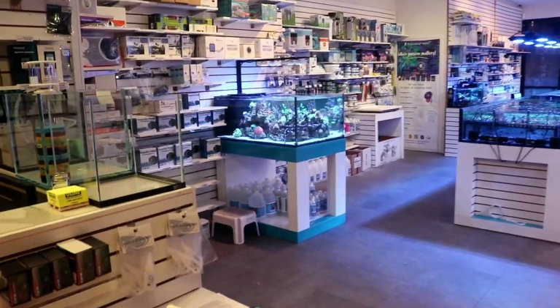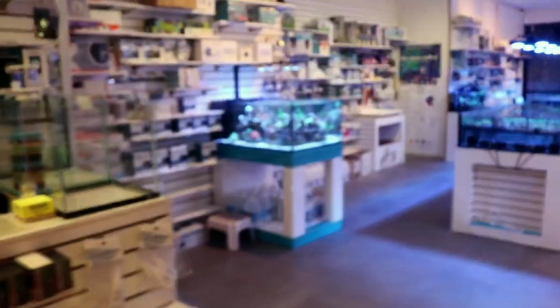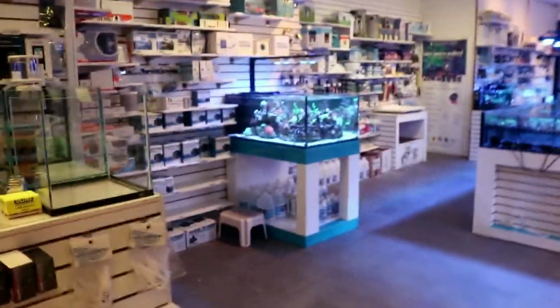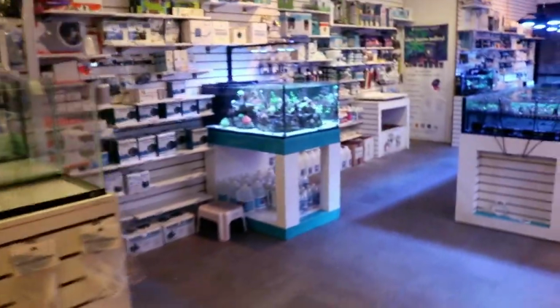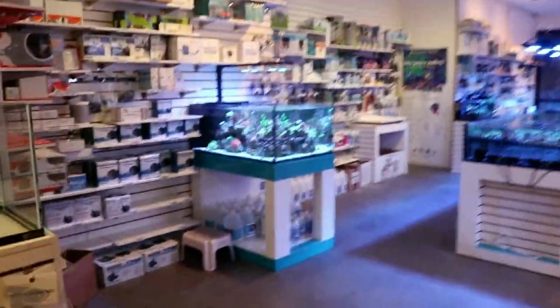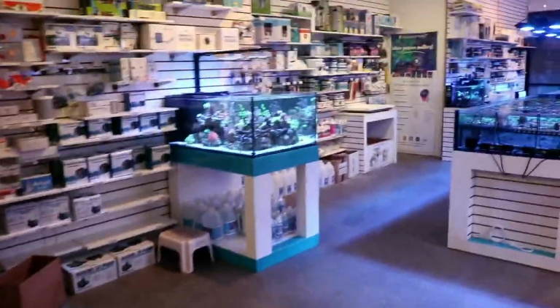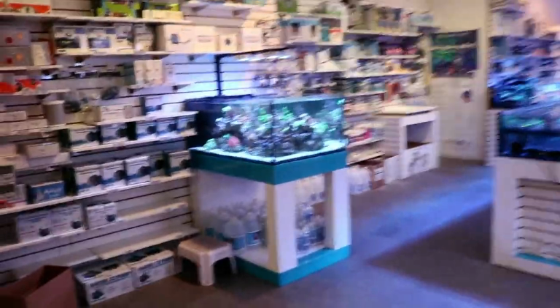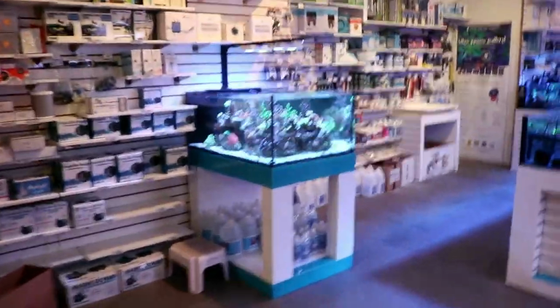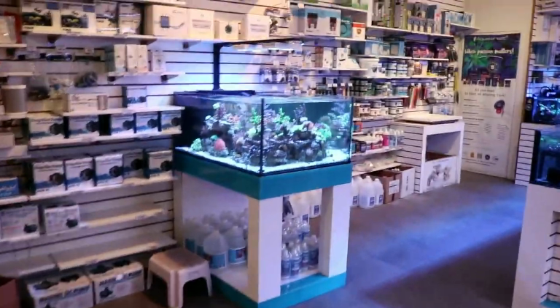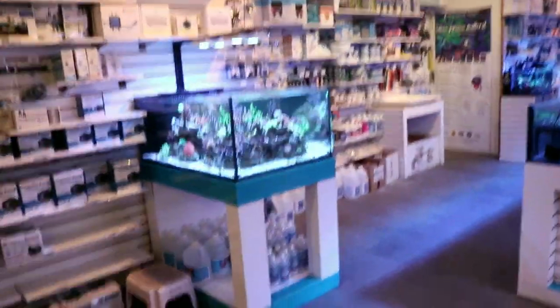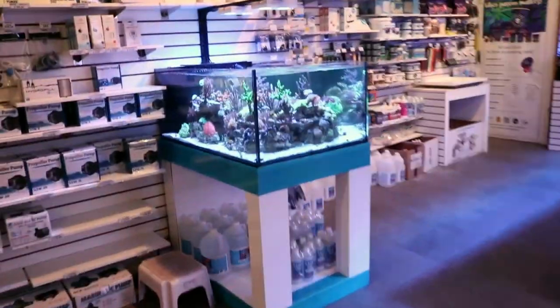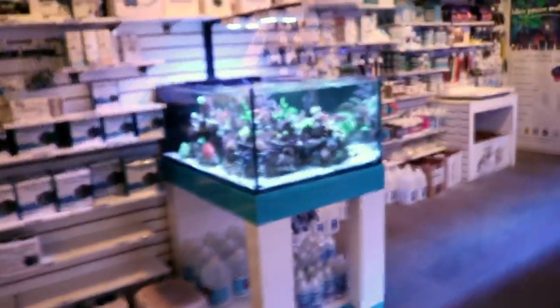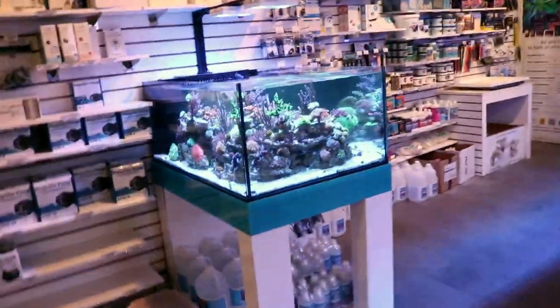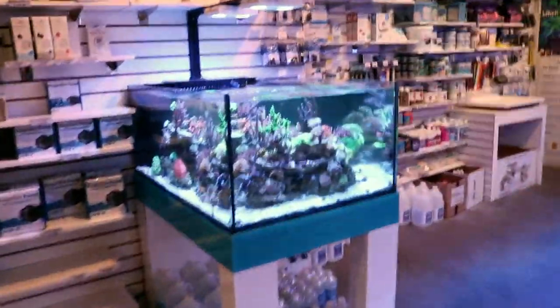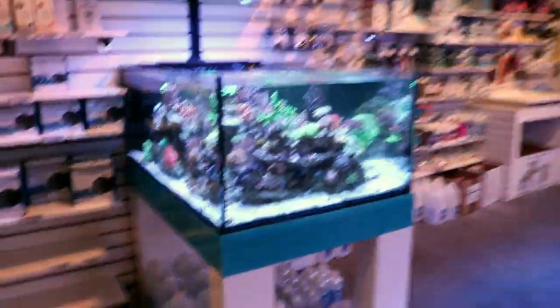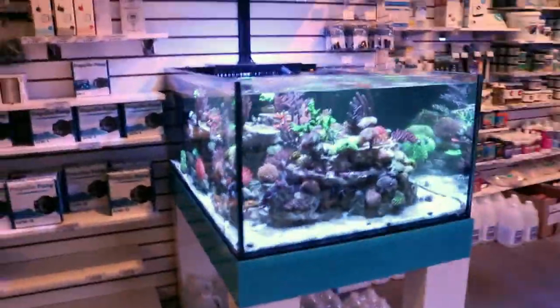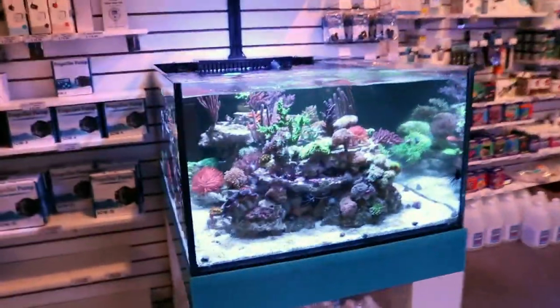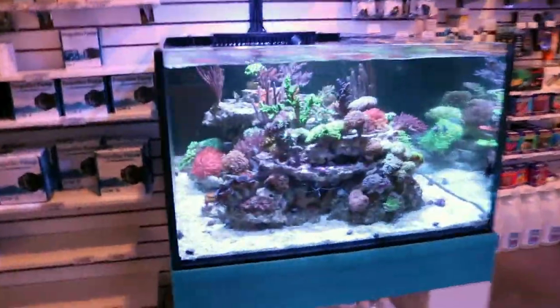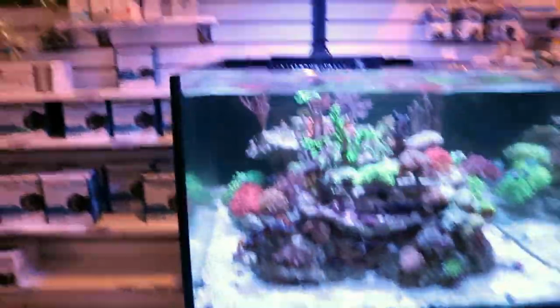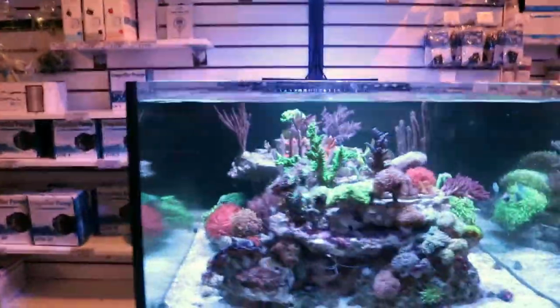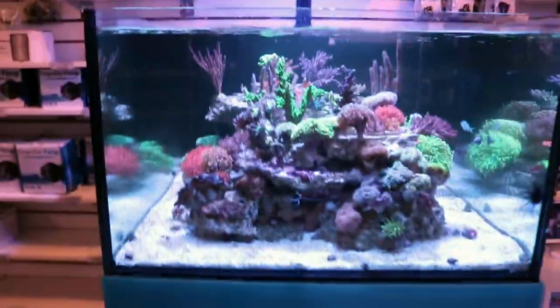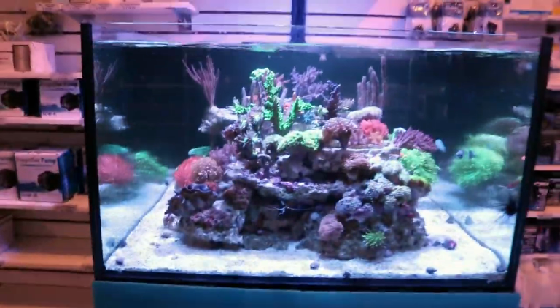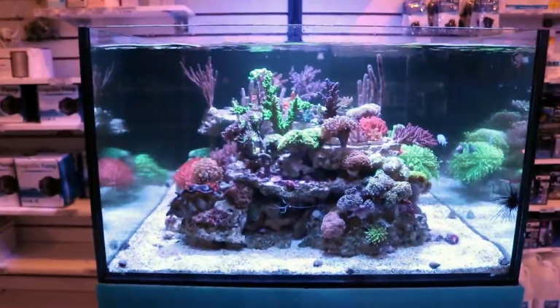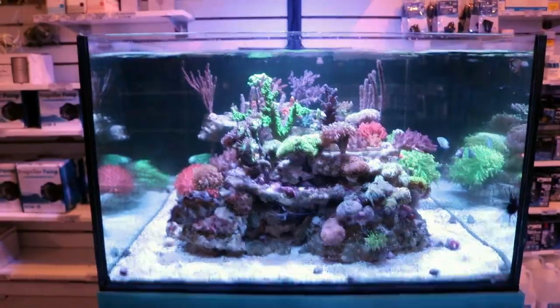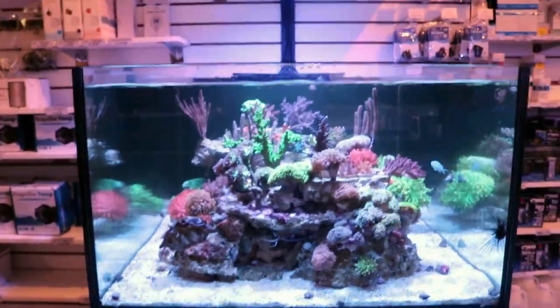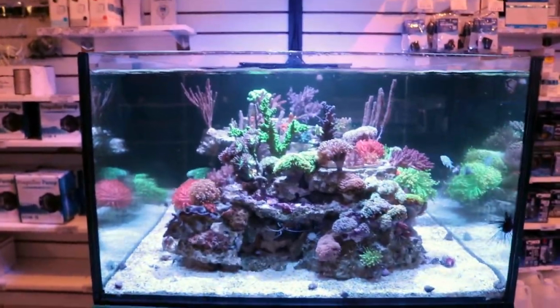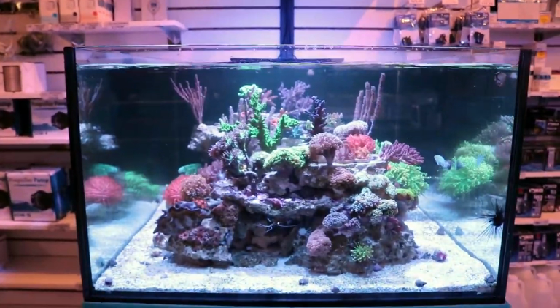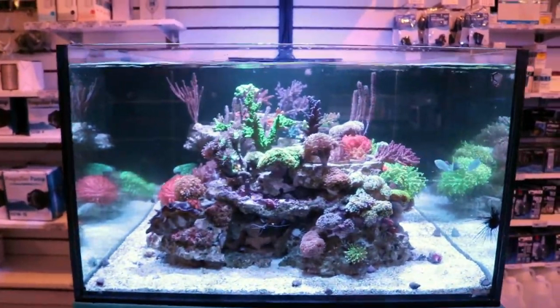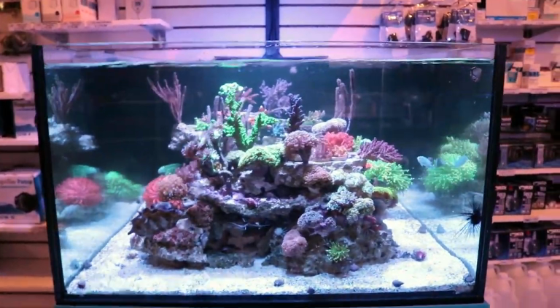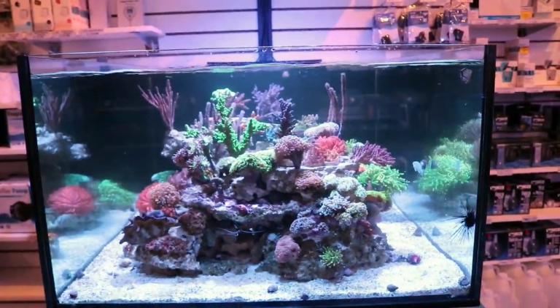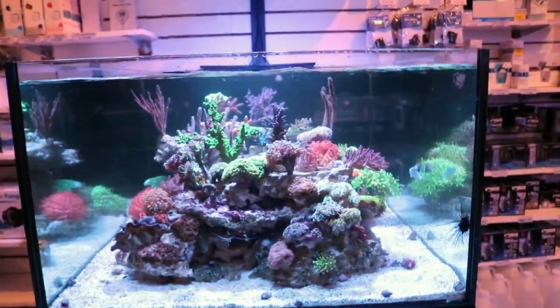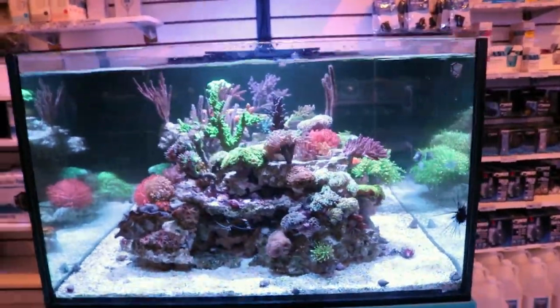Hello fellow reefers, Fragbox here again. I'm going to do a quick video today on a cleanup crew. Somebody came through the store and they said the tank is really clean. How do you keep your tank looking so clean?